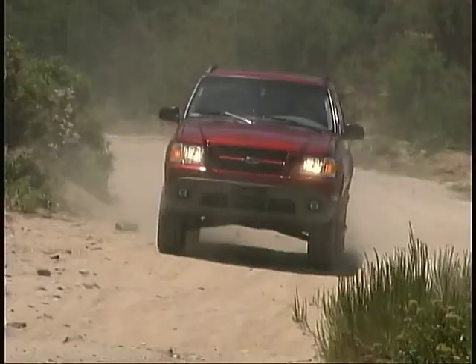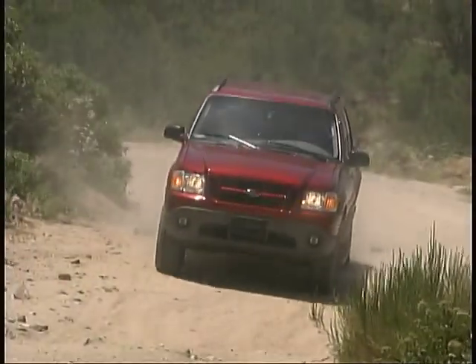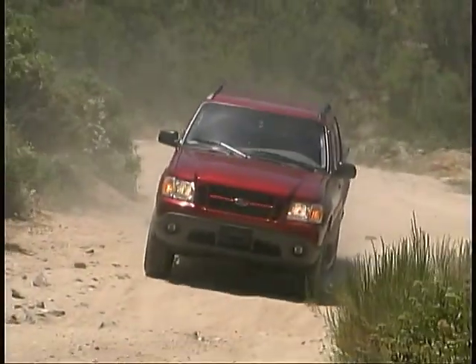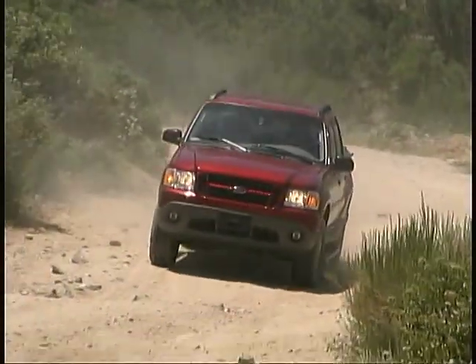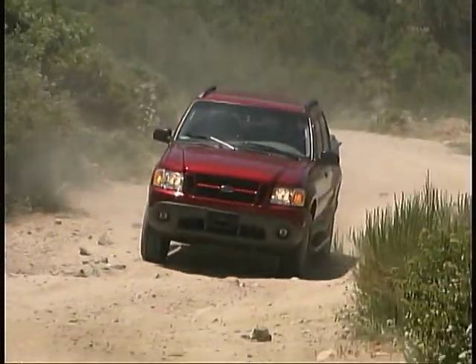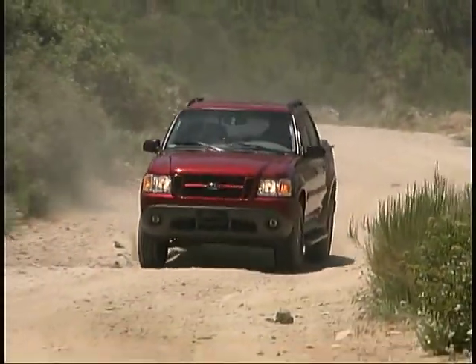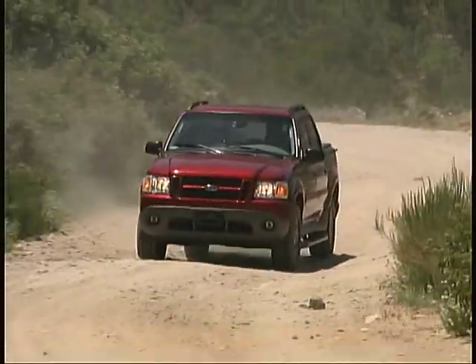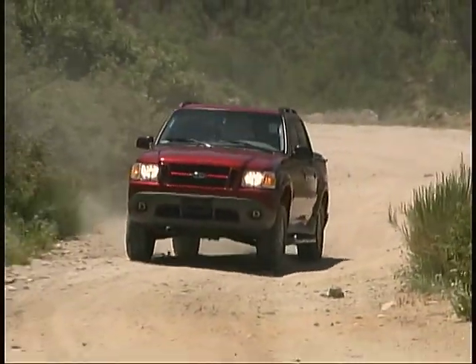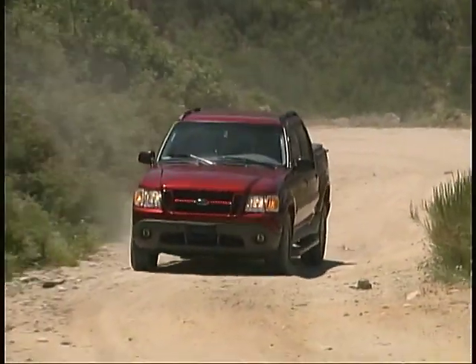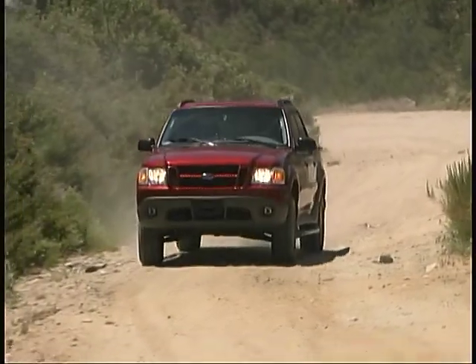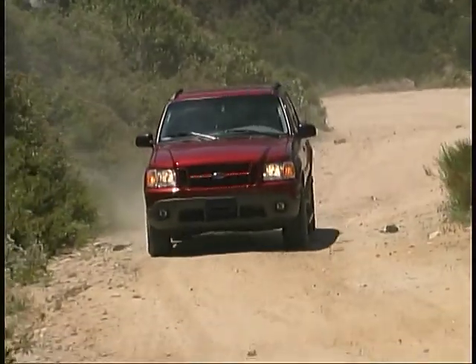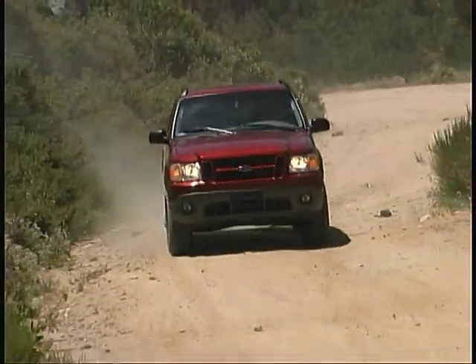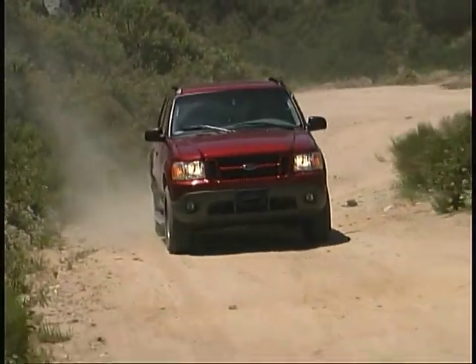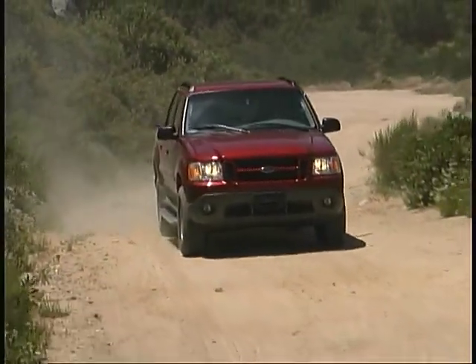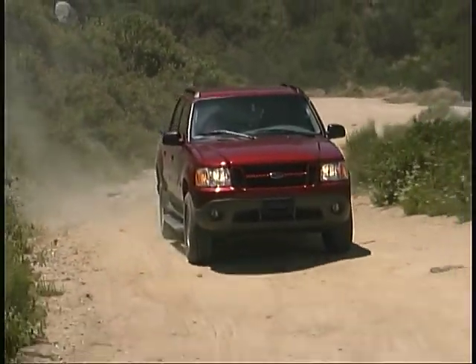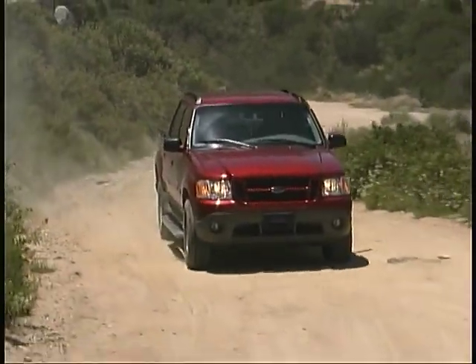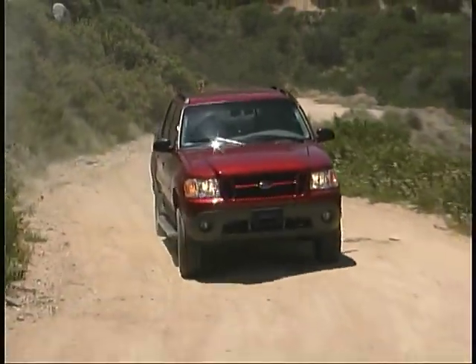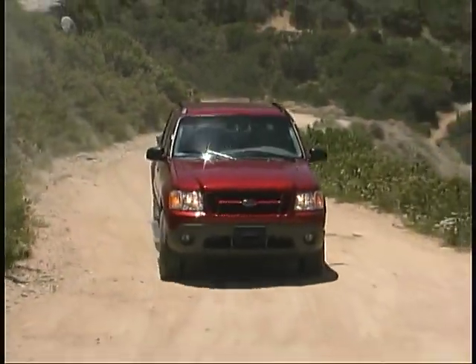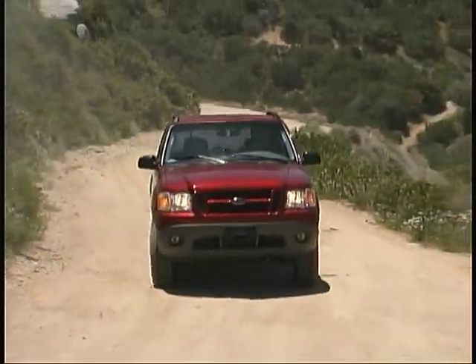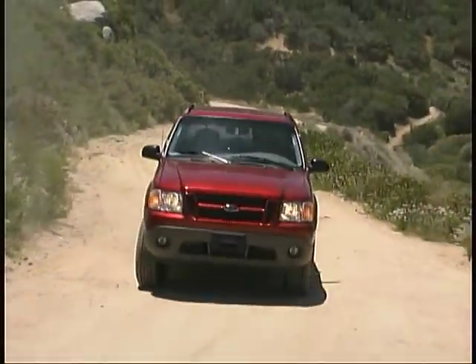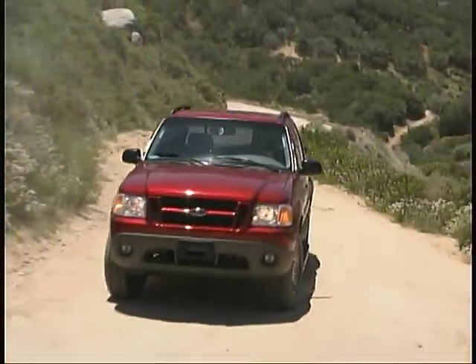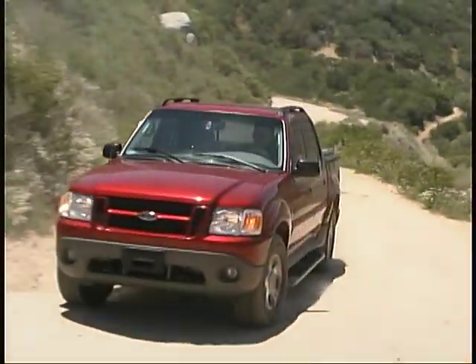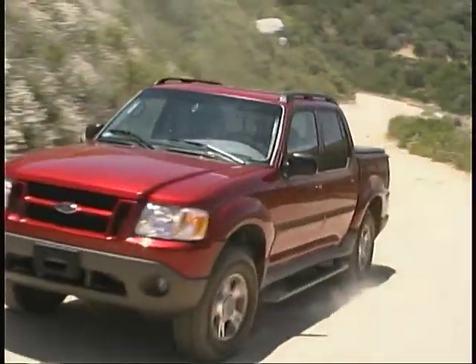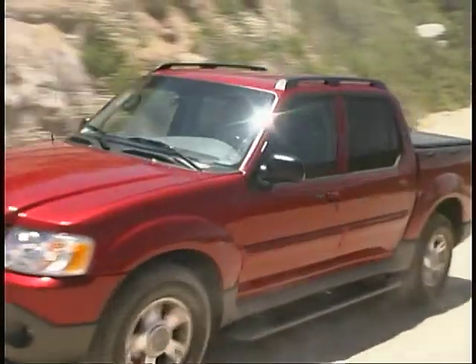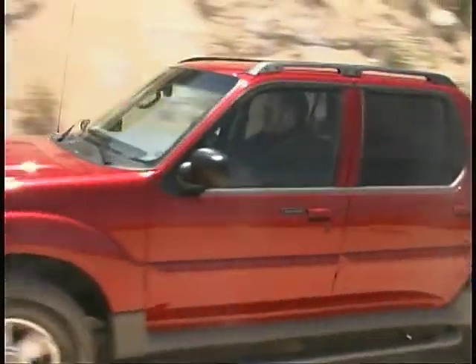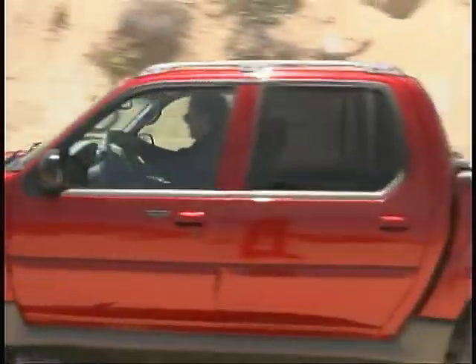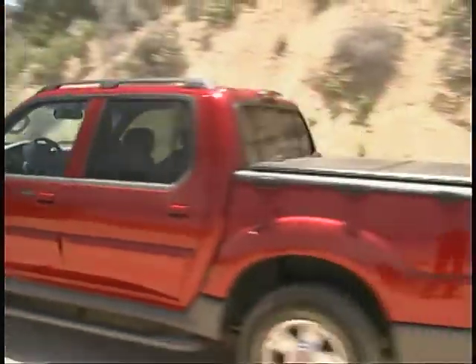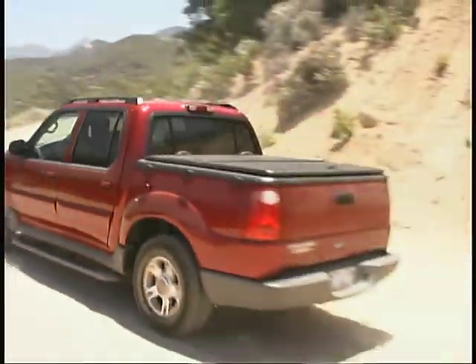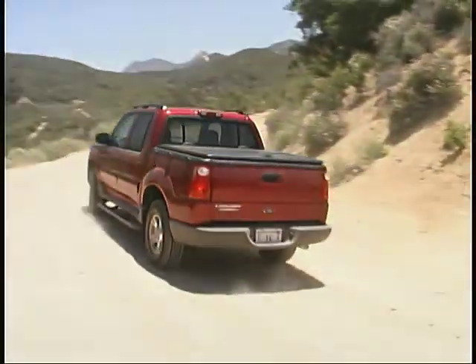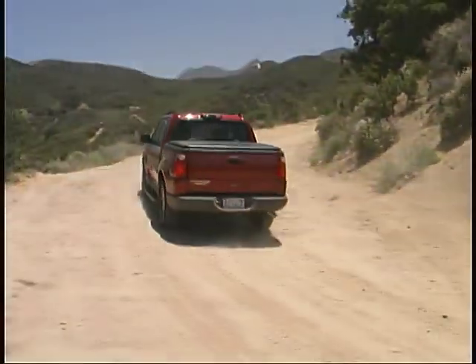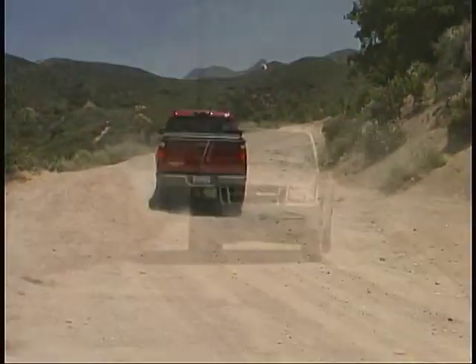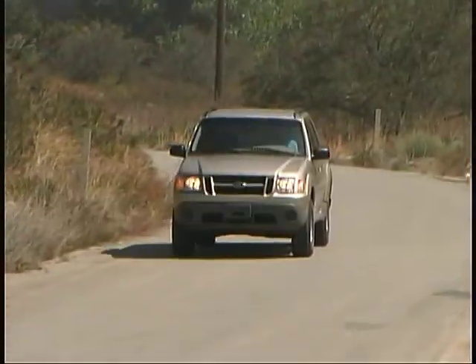Although the Sport Track is based on components from the earlier generation of the Explorer, it still provides ride and handling characteristics that compete favorably with more recently designed vehicles.